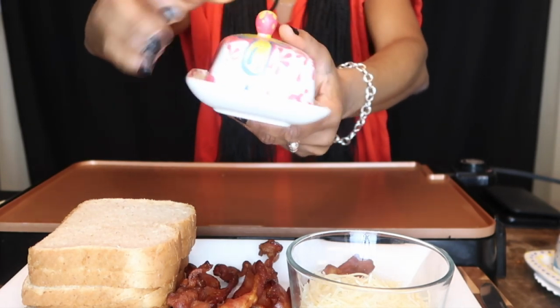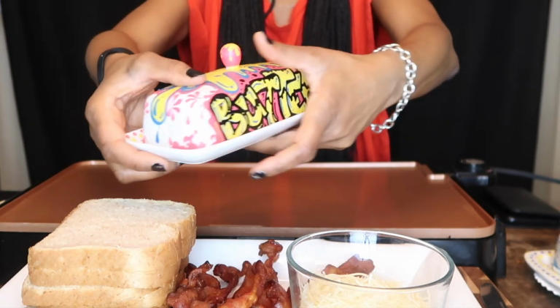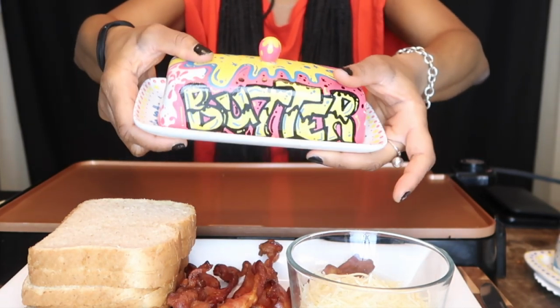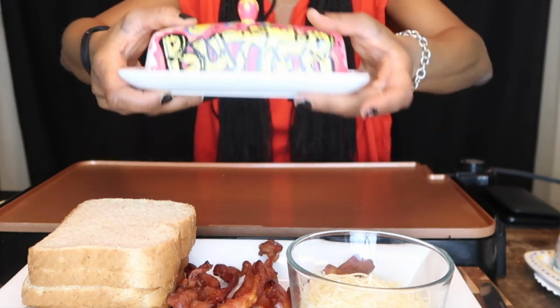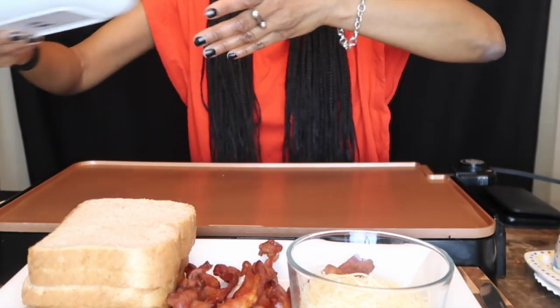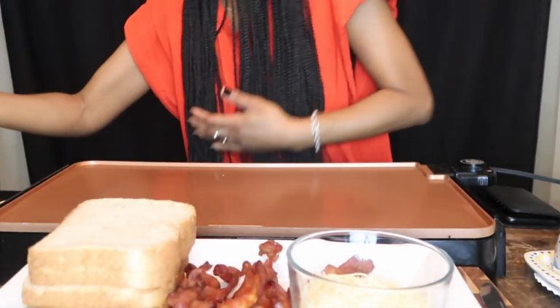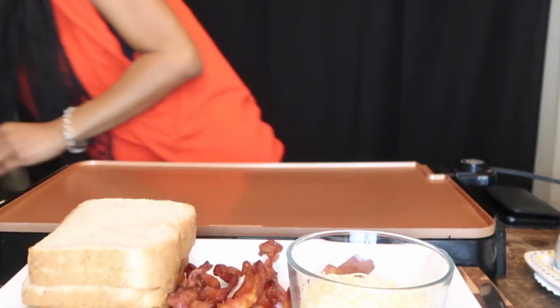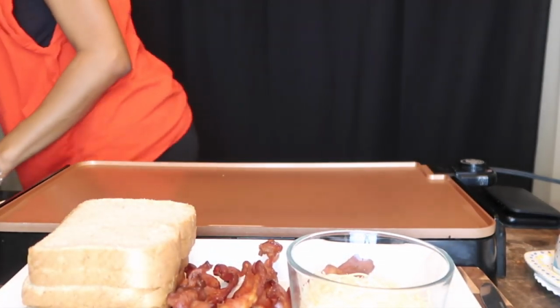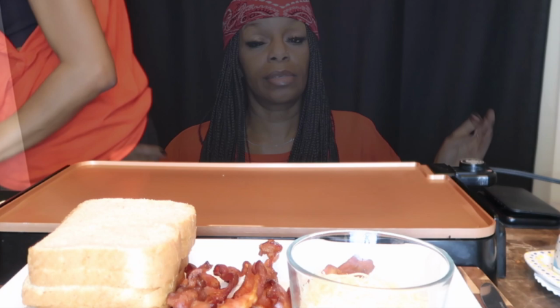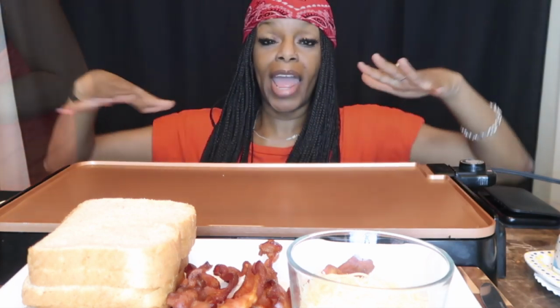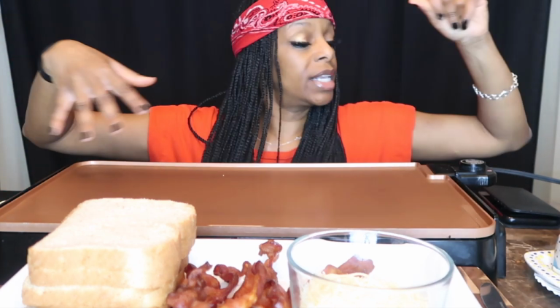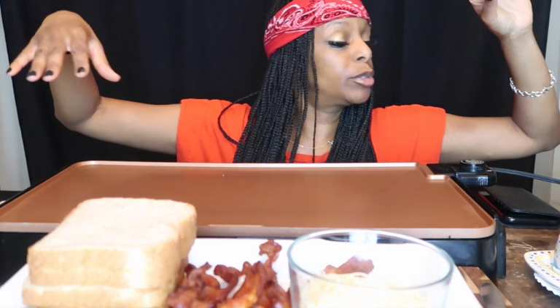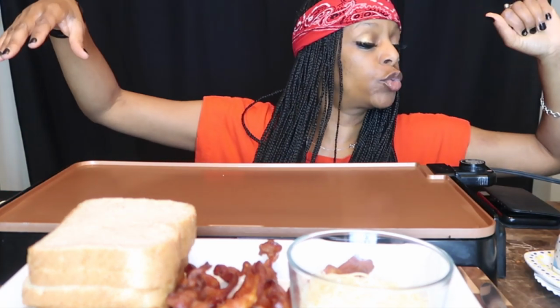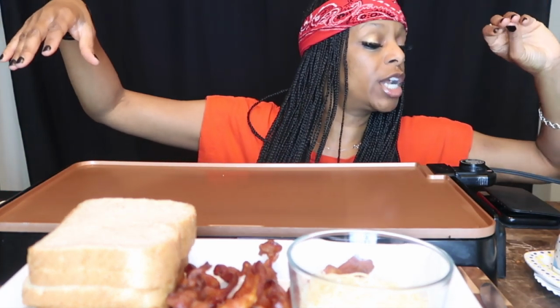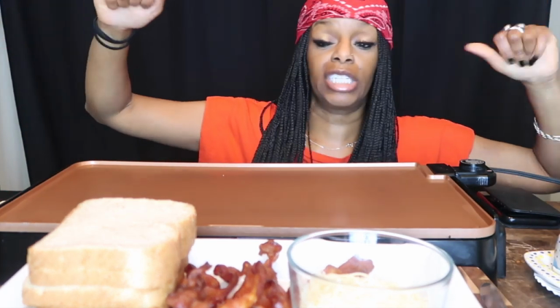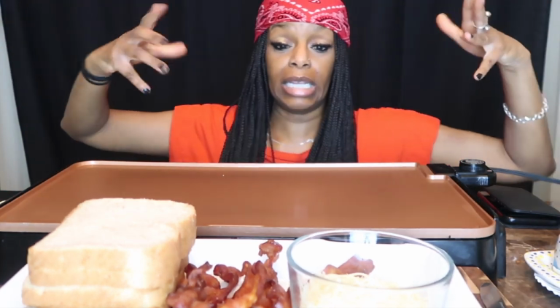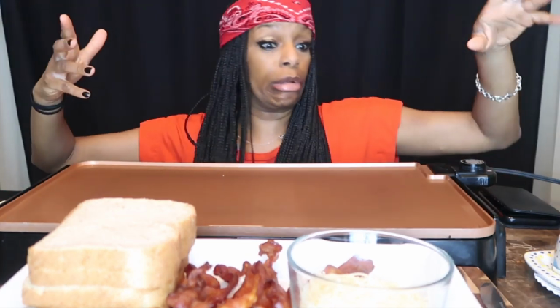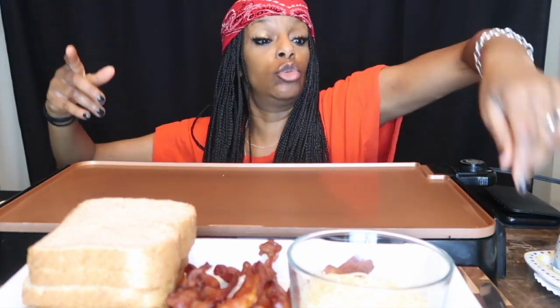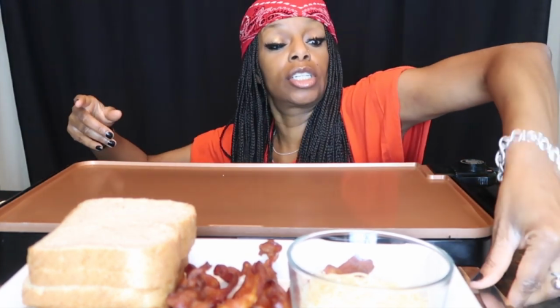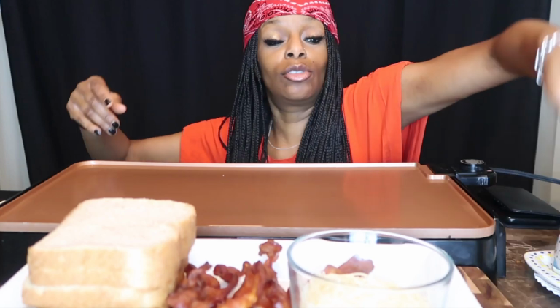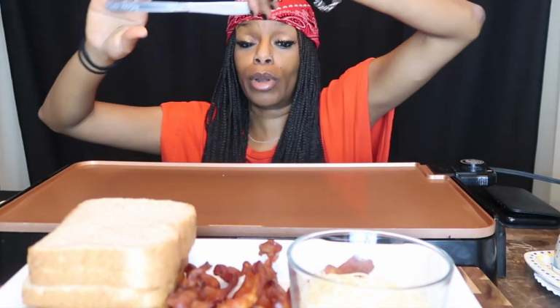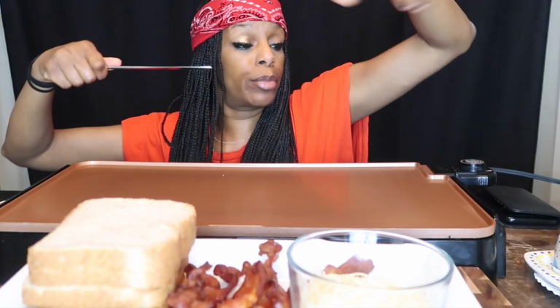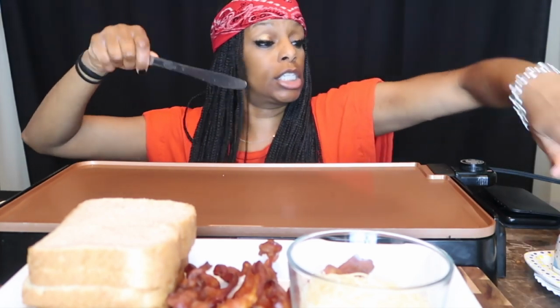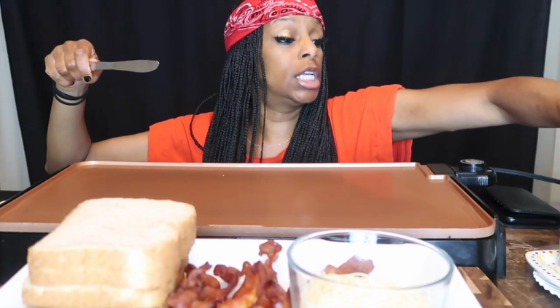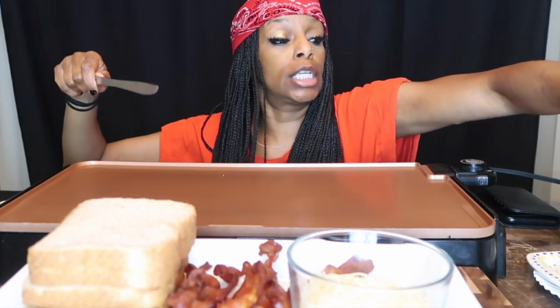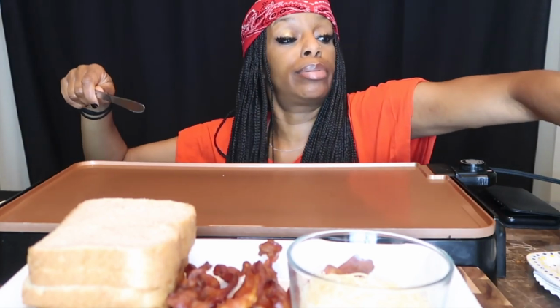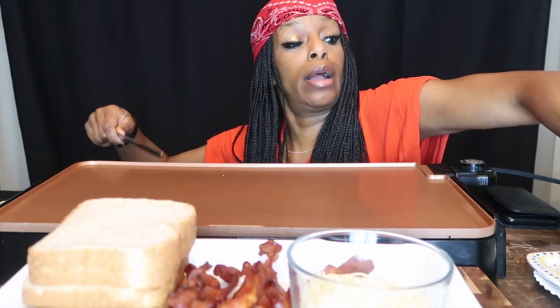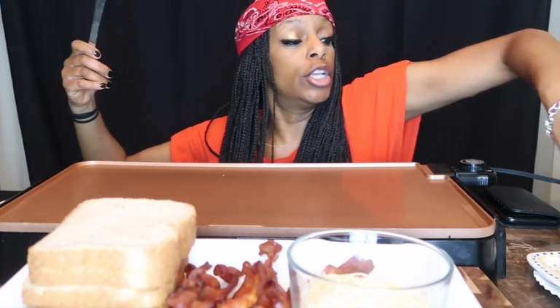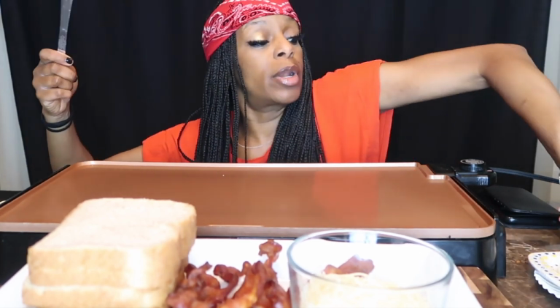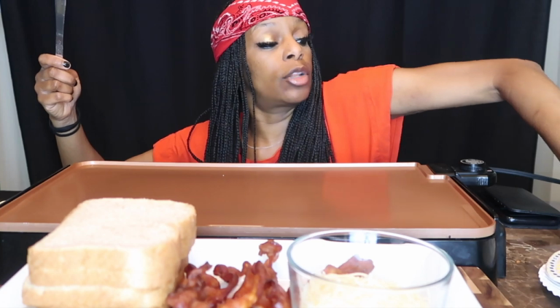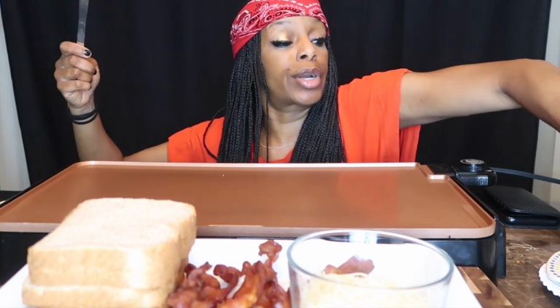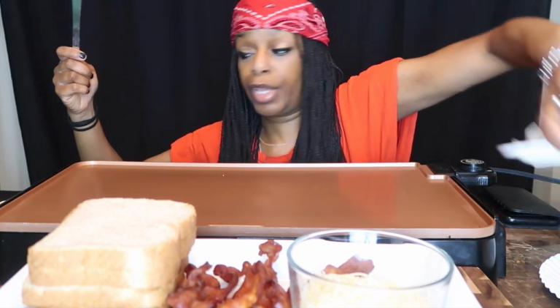You know, you start to get creative during quarantine. I have this heated up to 300 degrees — I don't know if that's too much. I do not want to get burnt because she does not play. So I'm going to move my little butter over here.